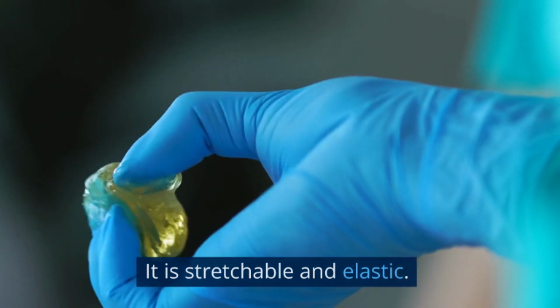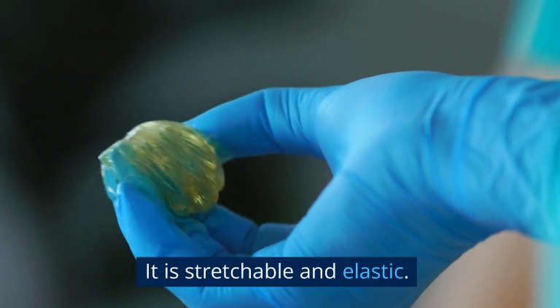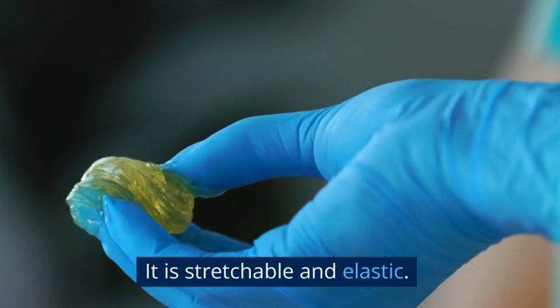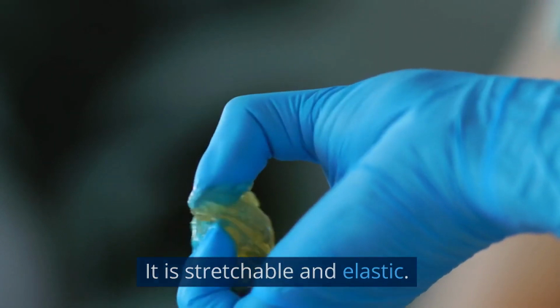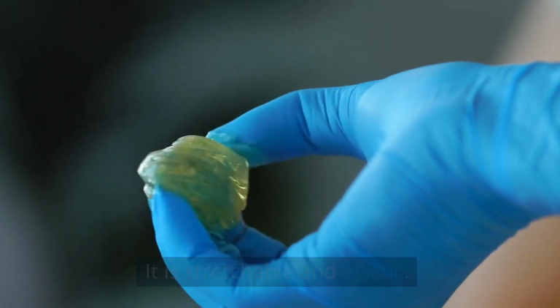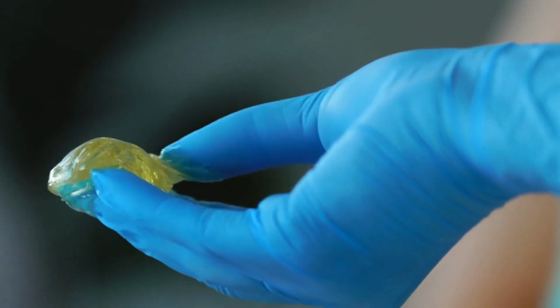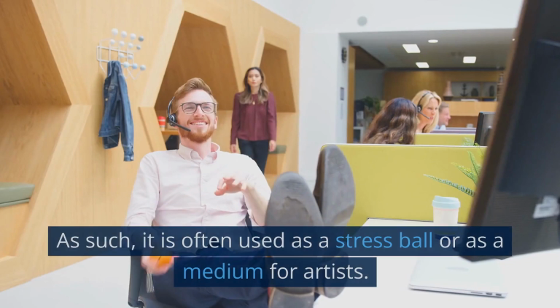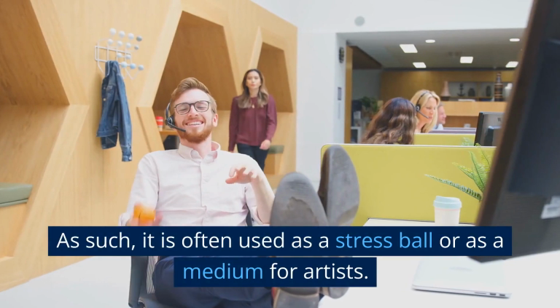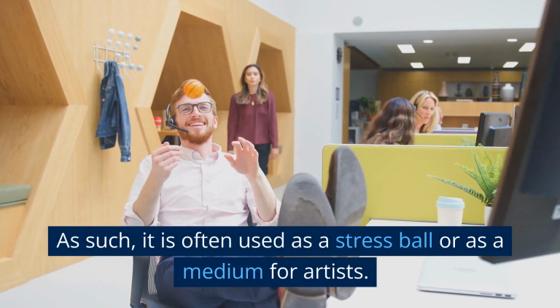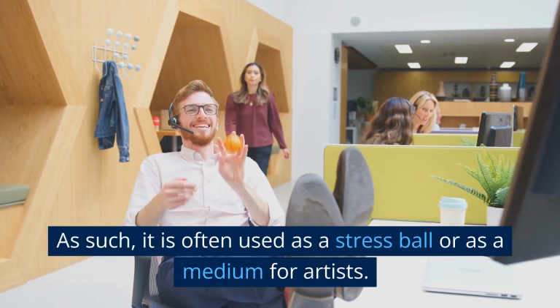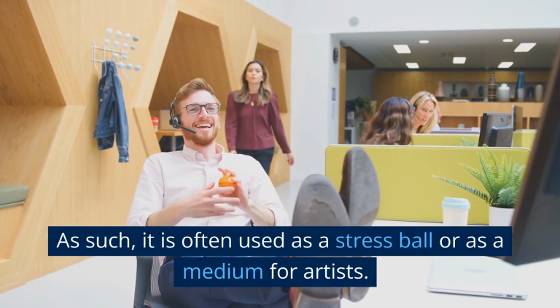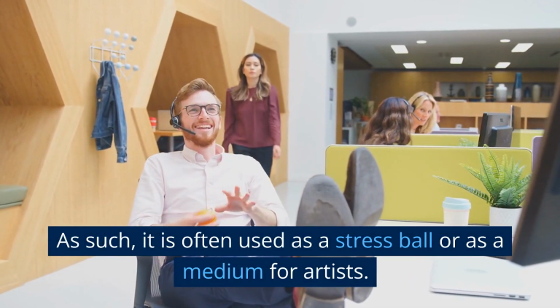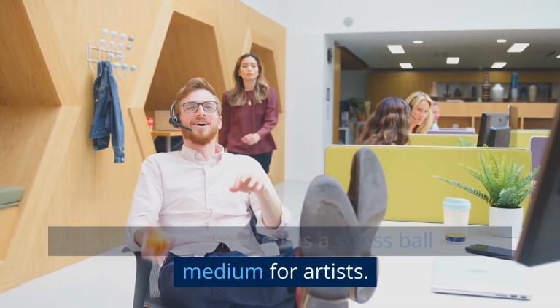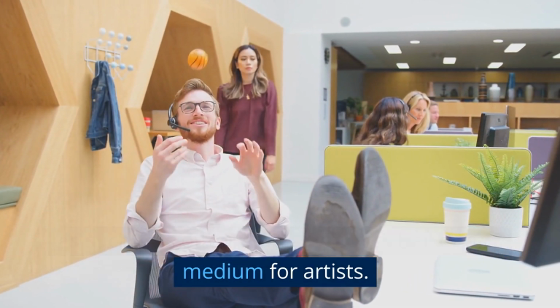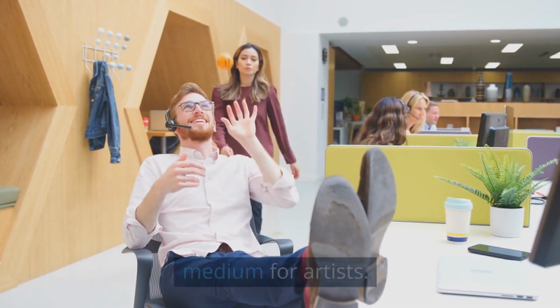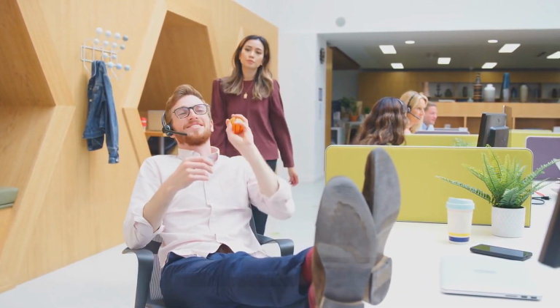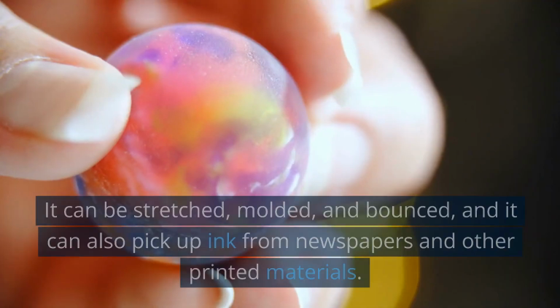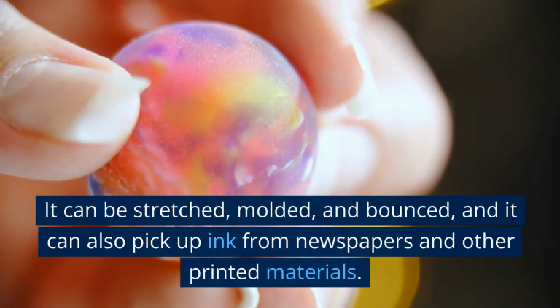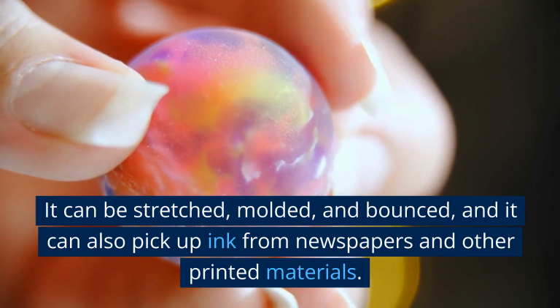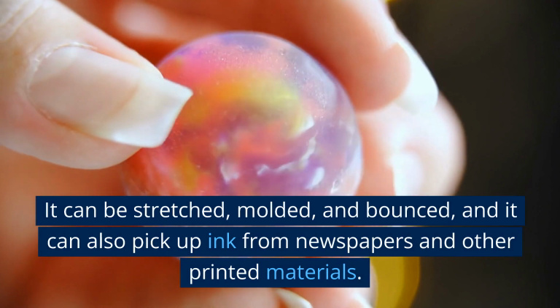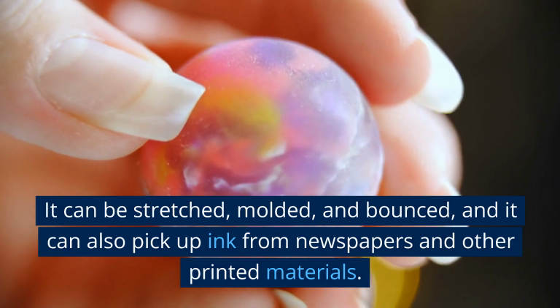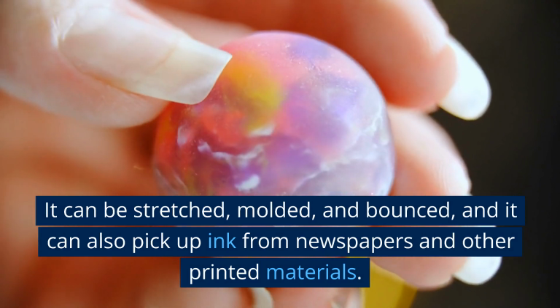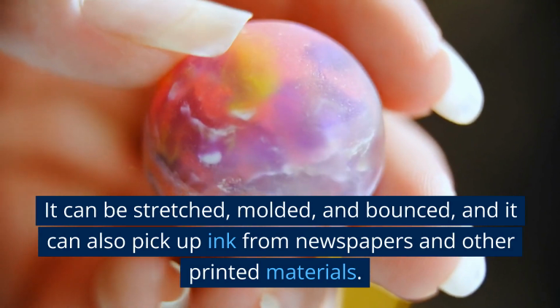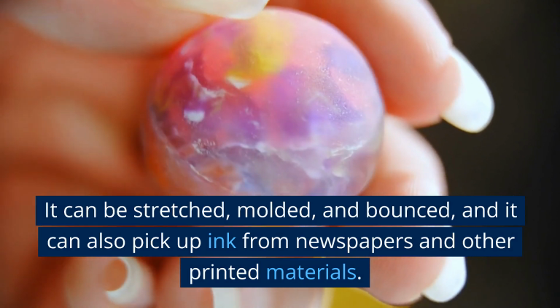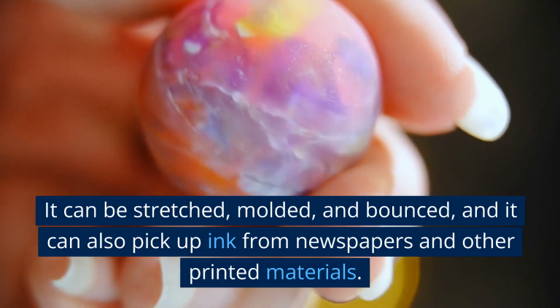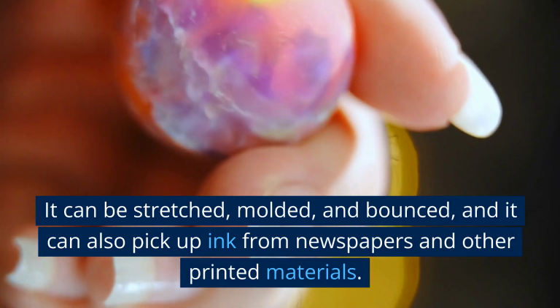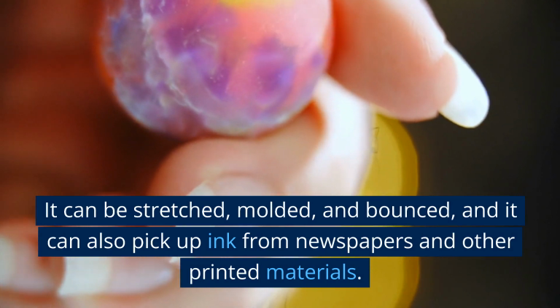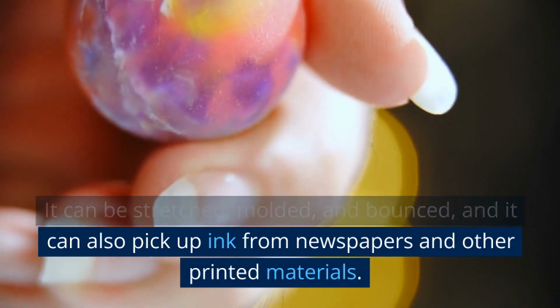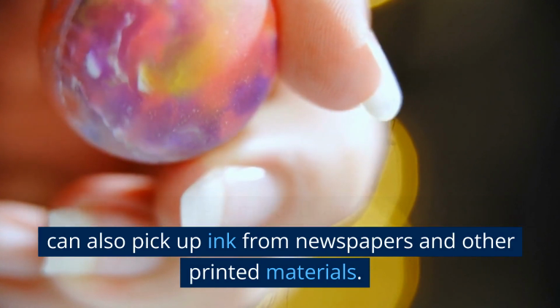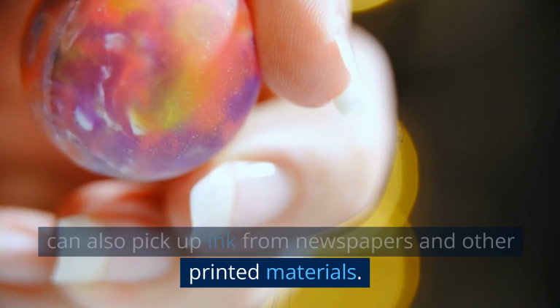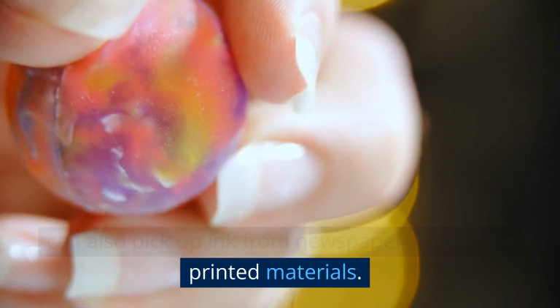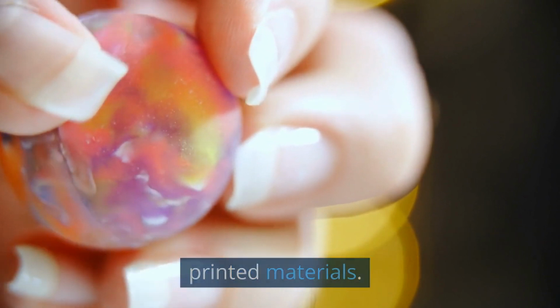It's stretchable and elastic. As such, it's often used as a stress ball or as a medium for artists. It can be stretched, moulded and bounced, and it can also pick up ink from newspapers and other printed materials.